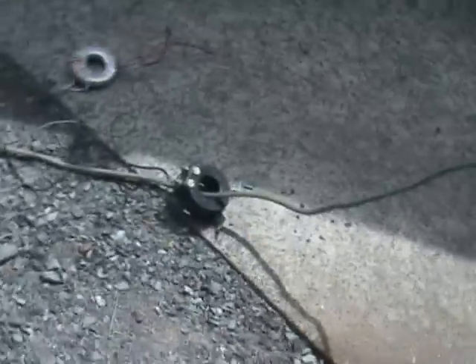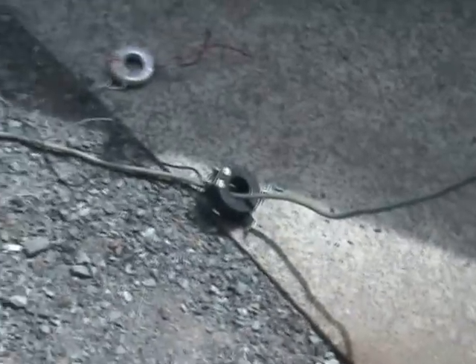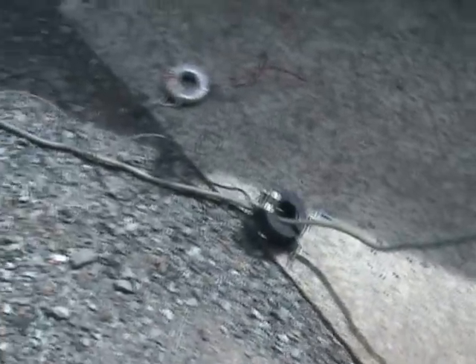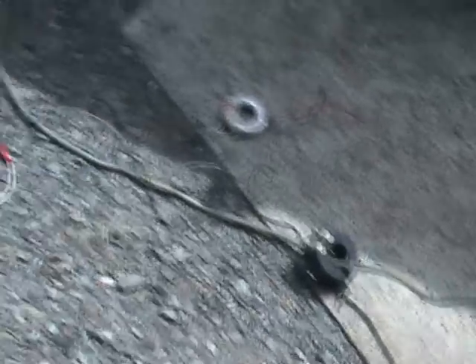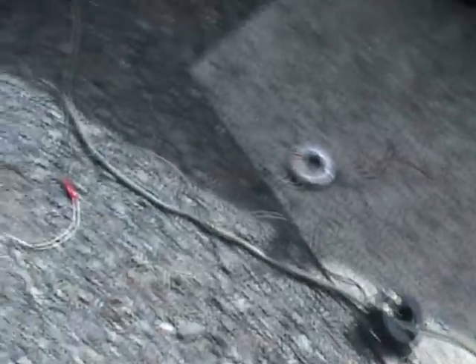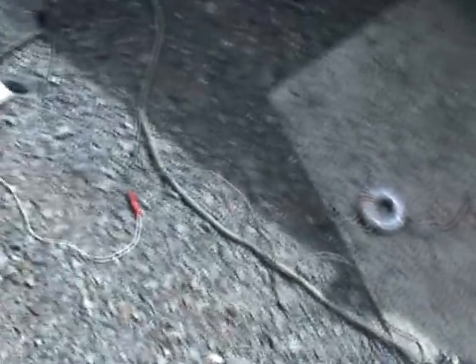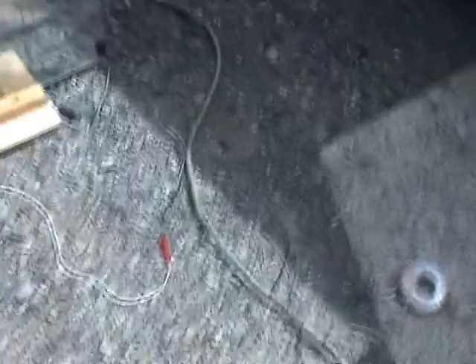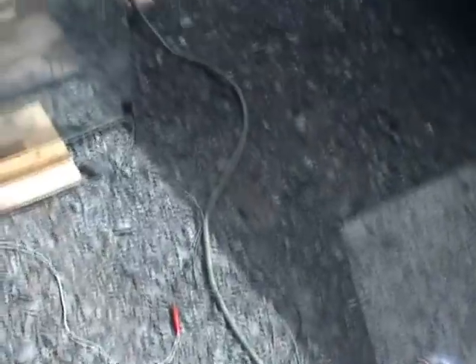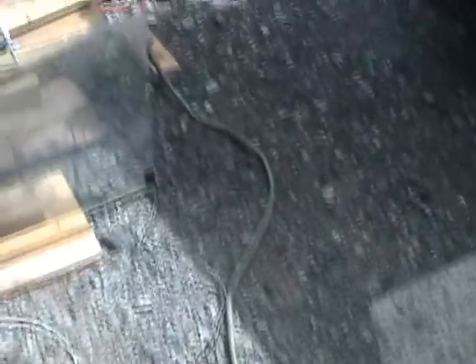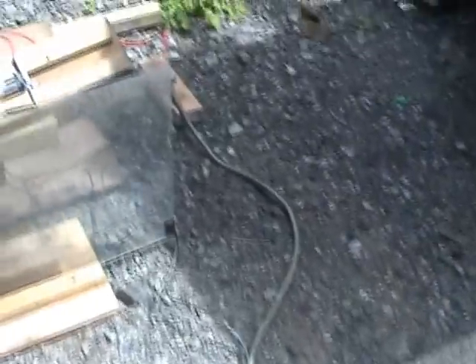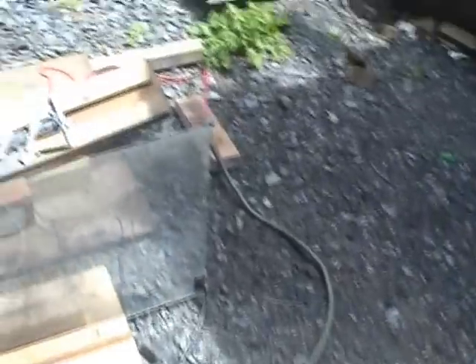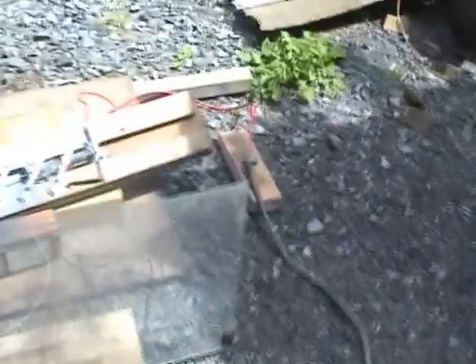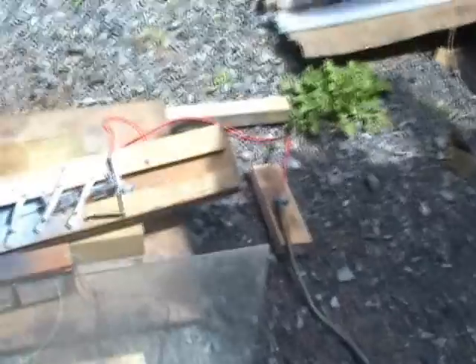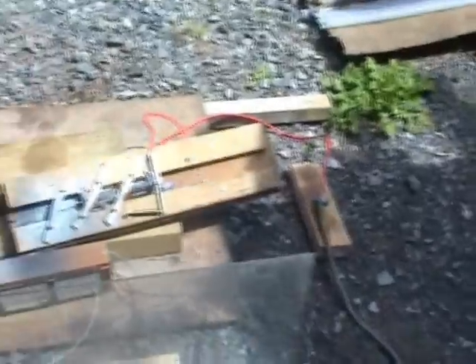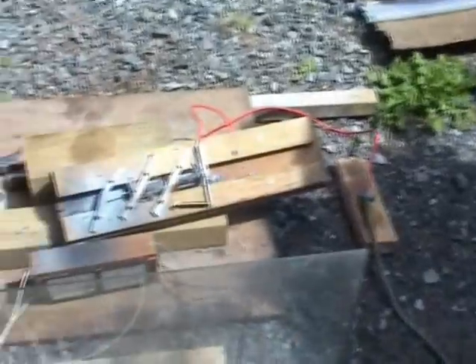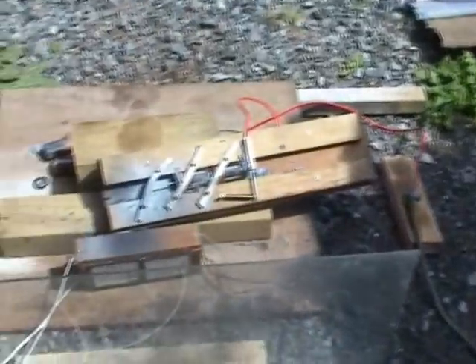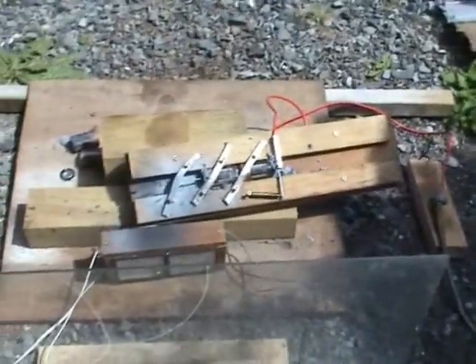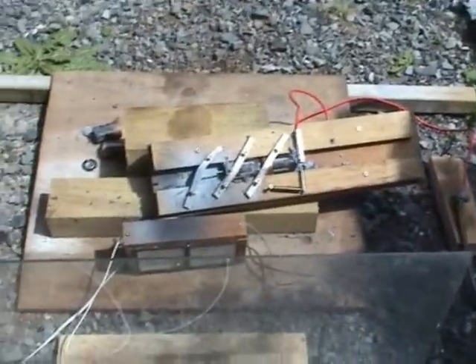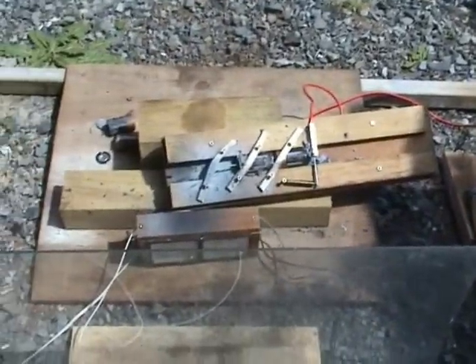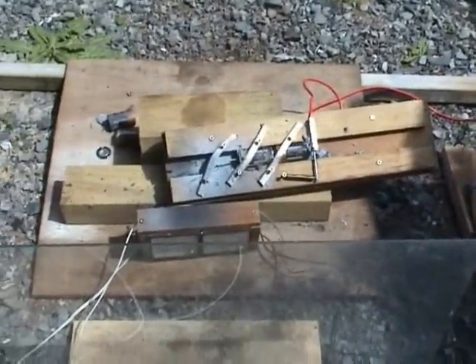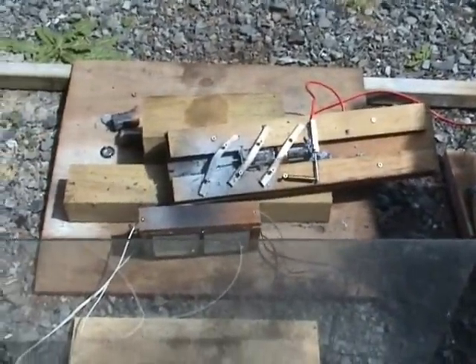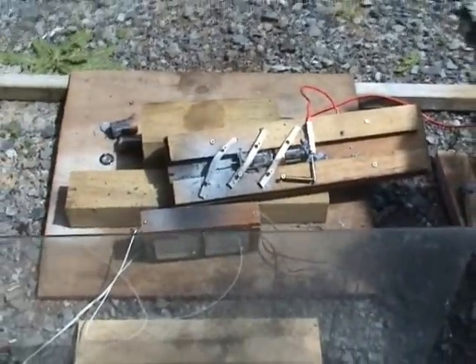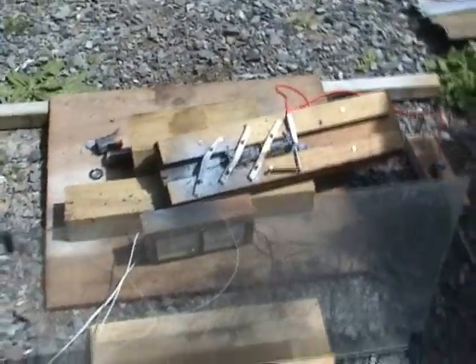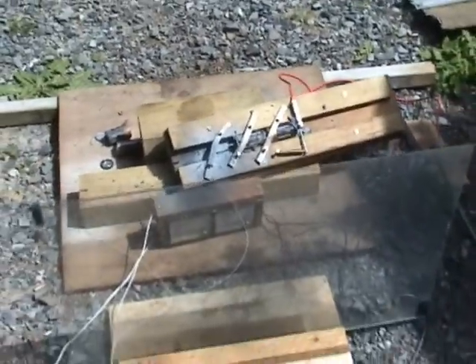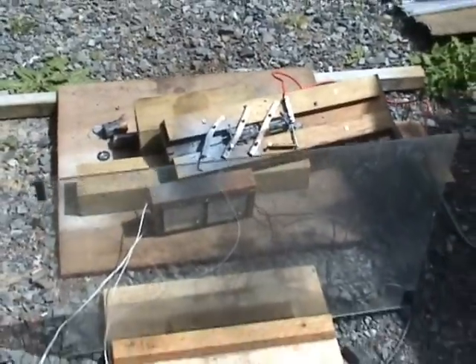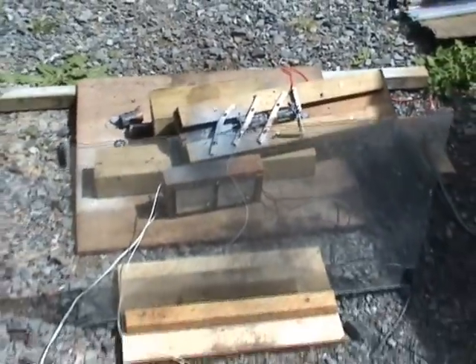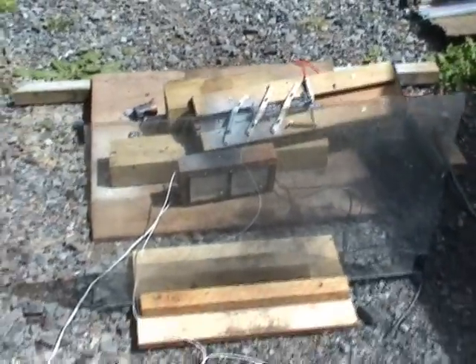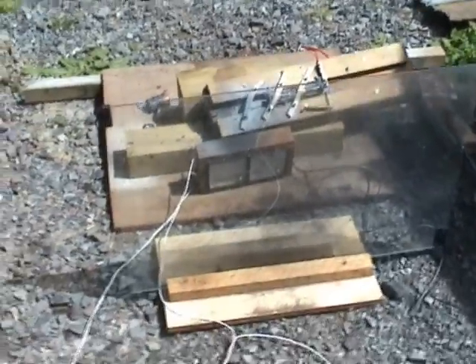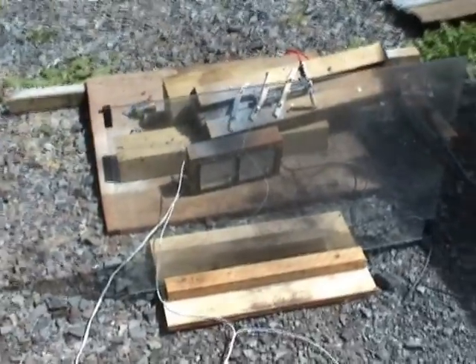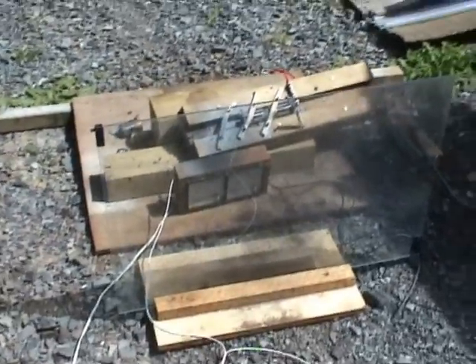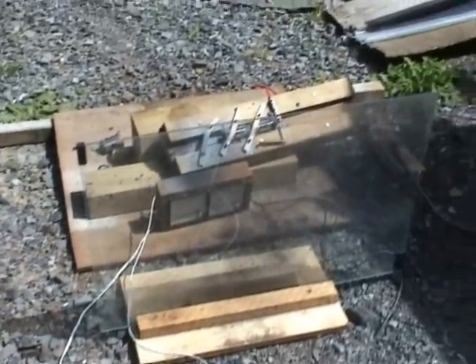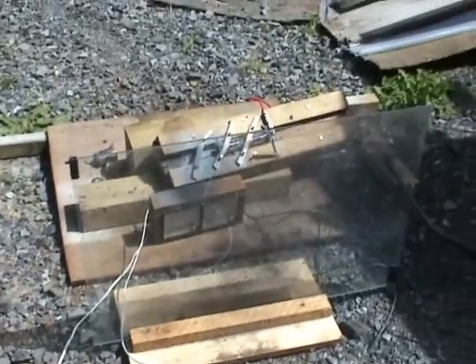Current transformer to measure the current to the test cell behind the glass plate.